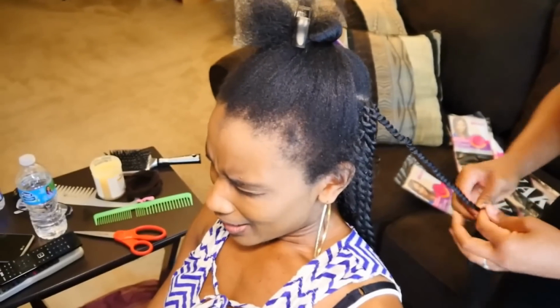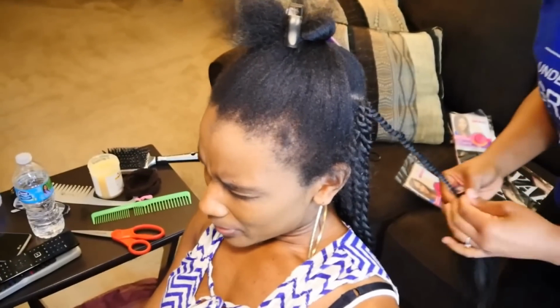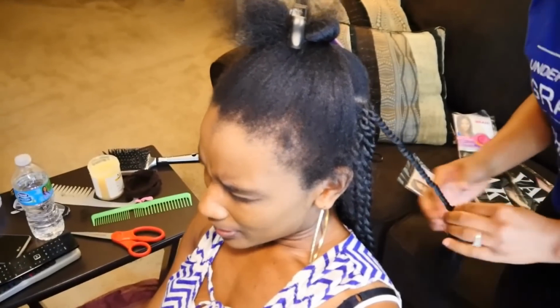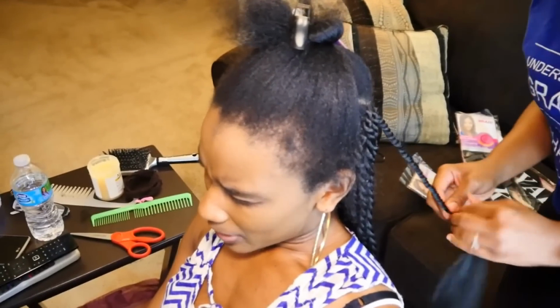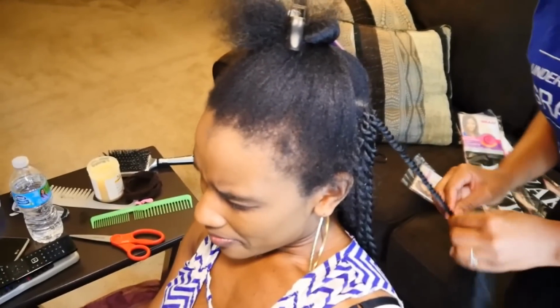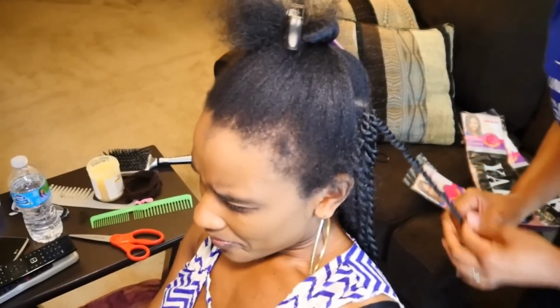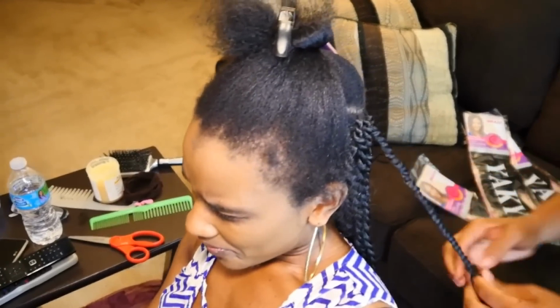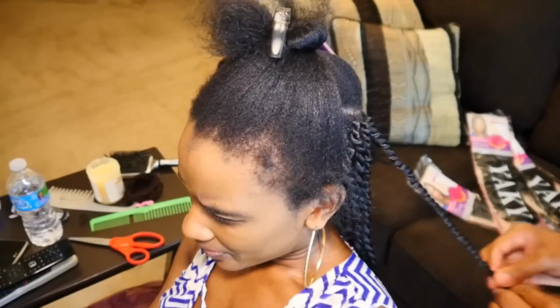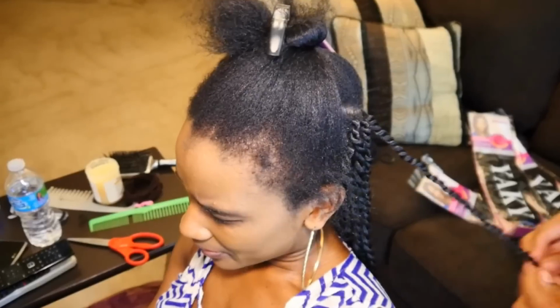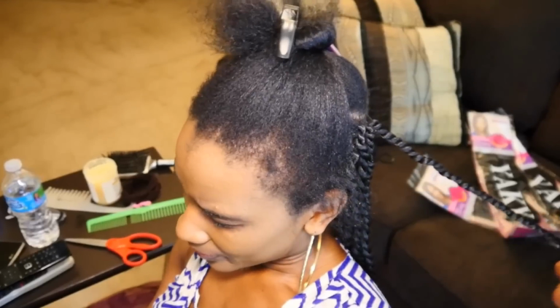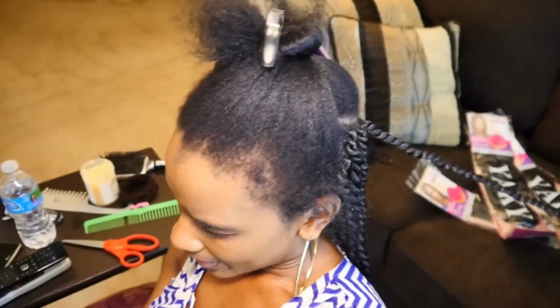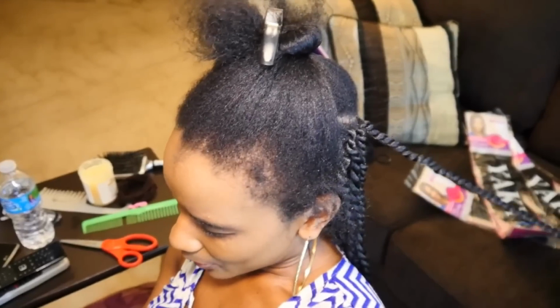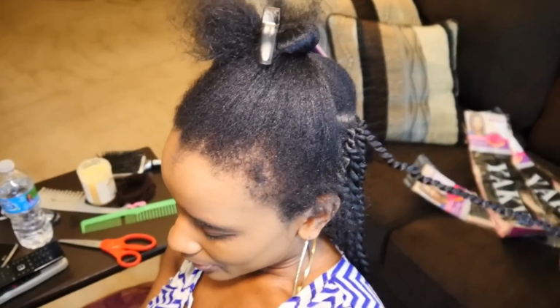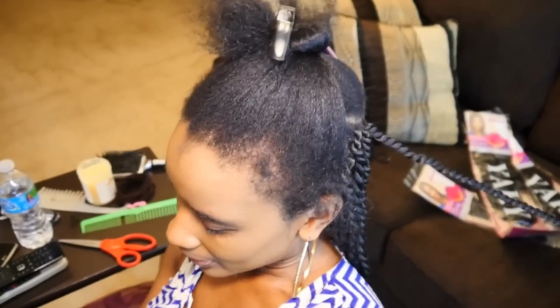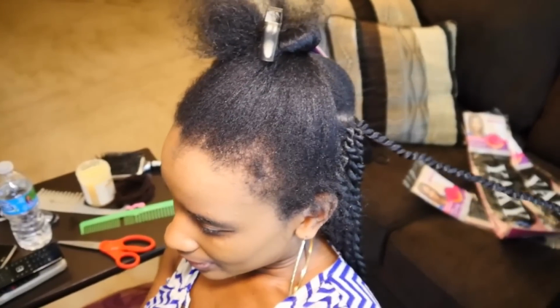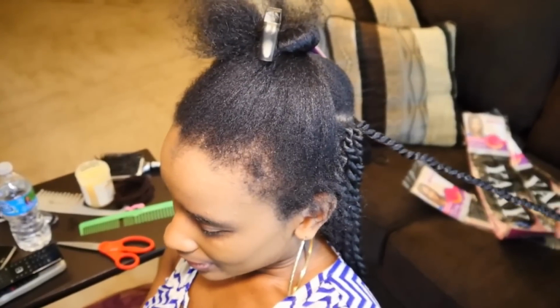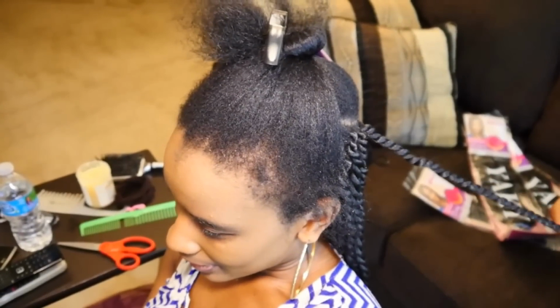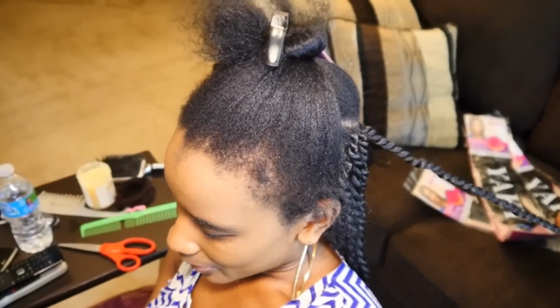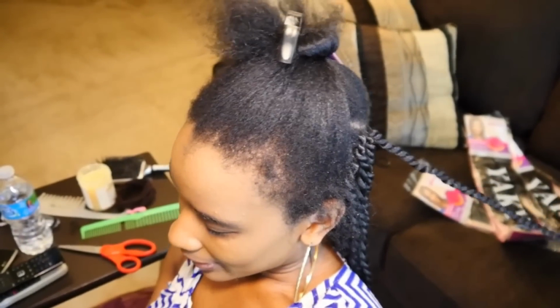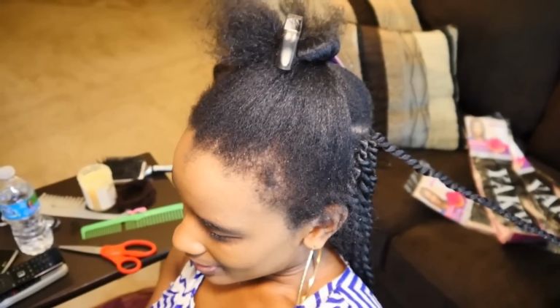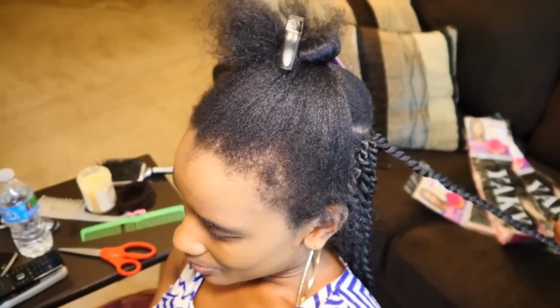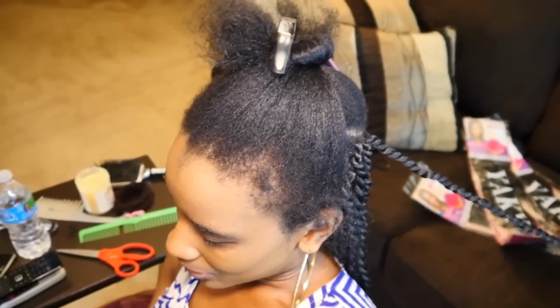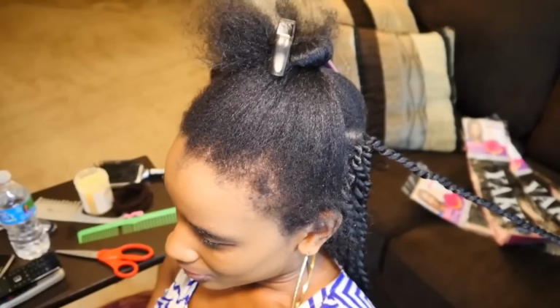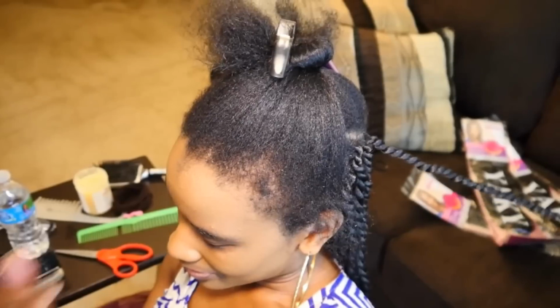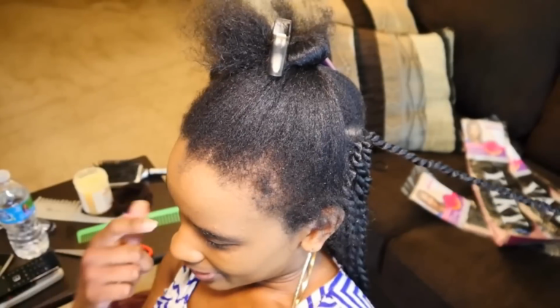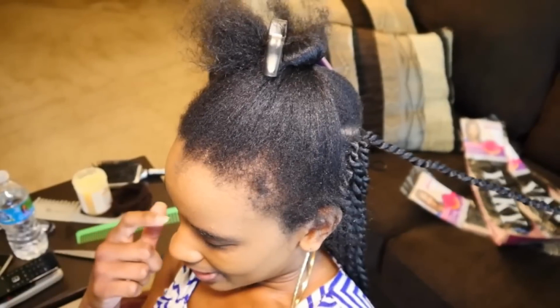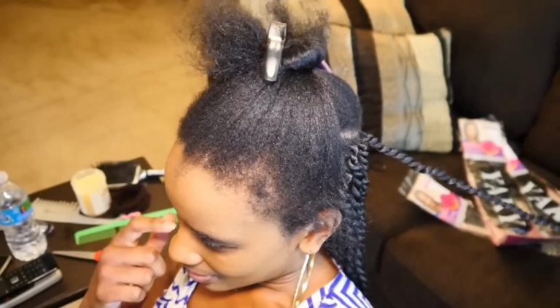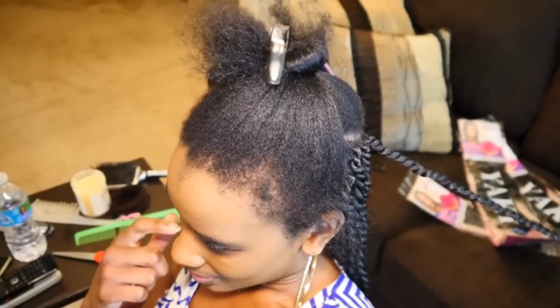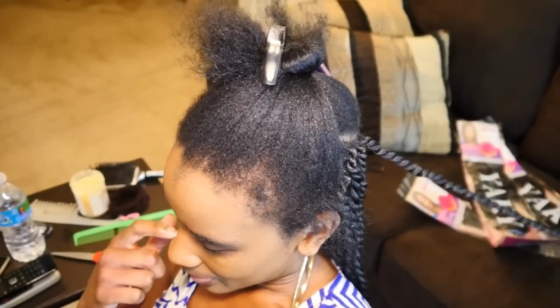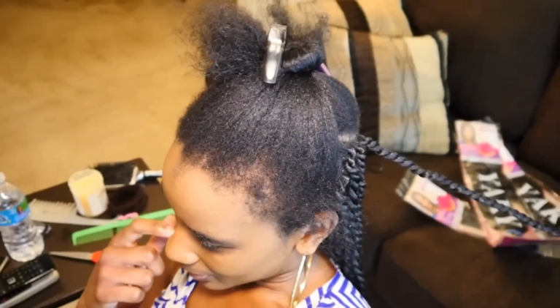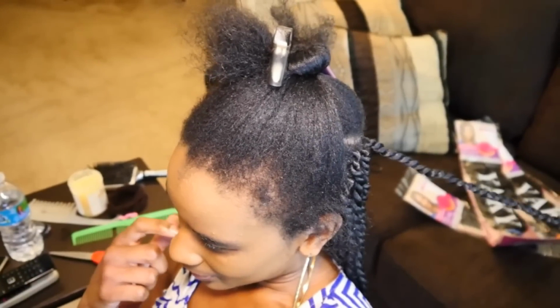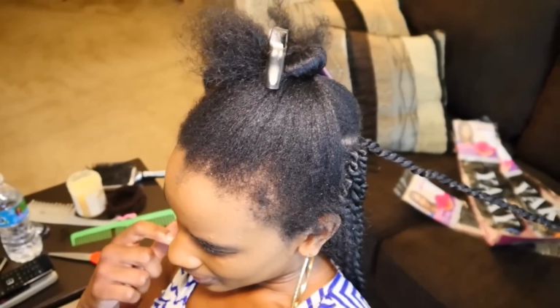So here my hair has been freshly washed and blow dried. I did not do any flat ironing, so this is just a straight blowout altogether.